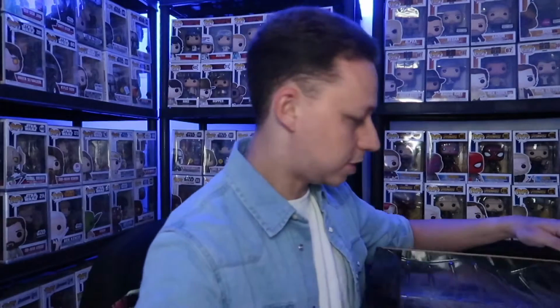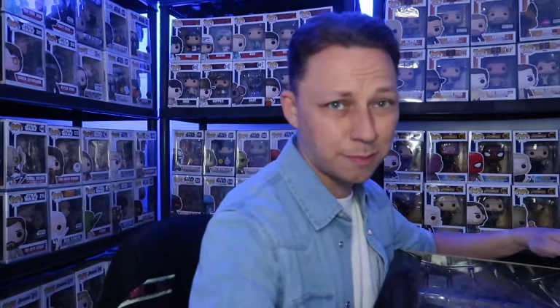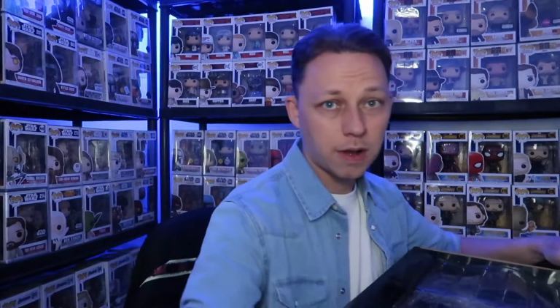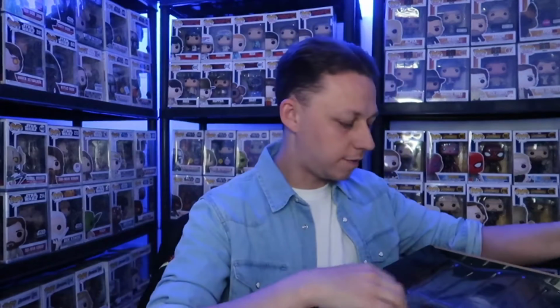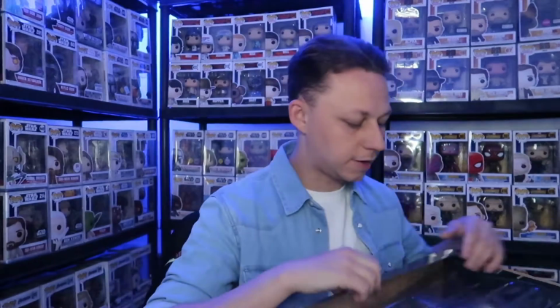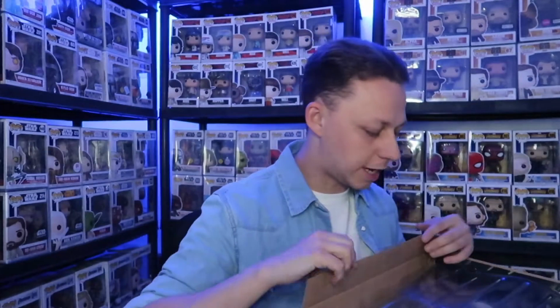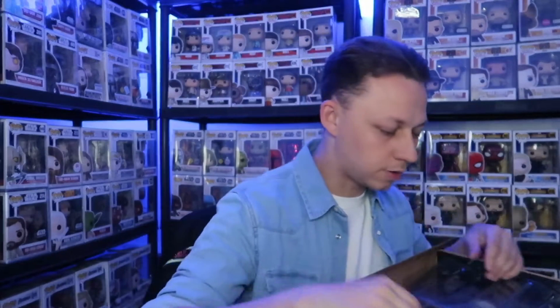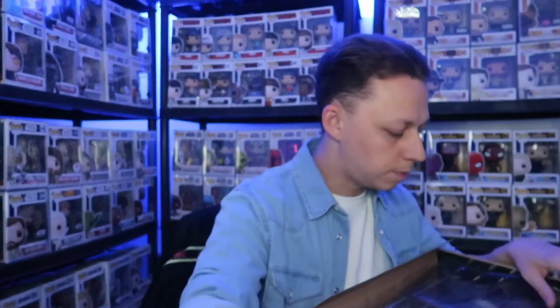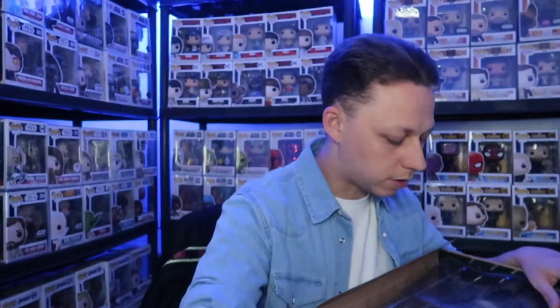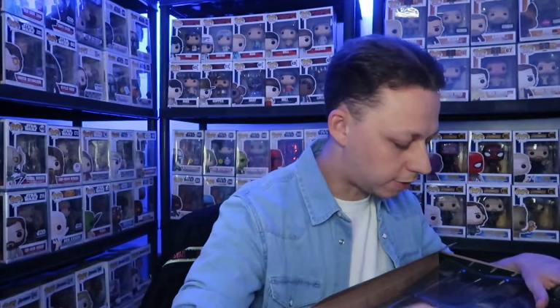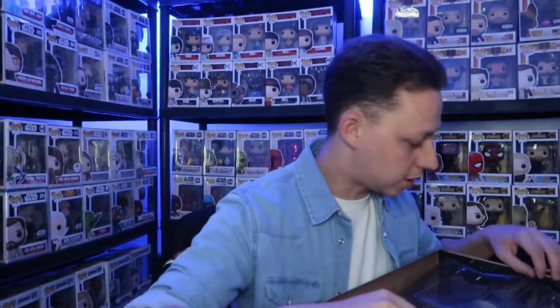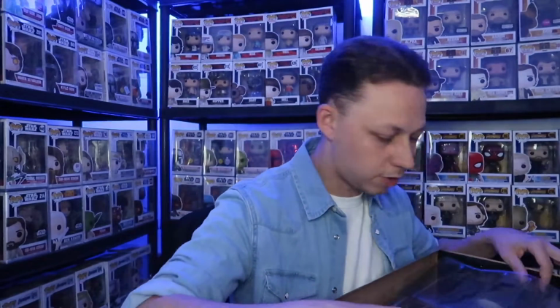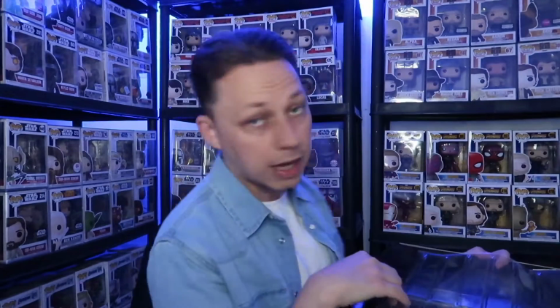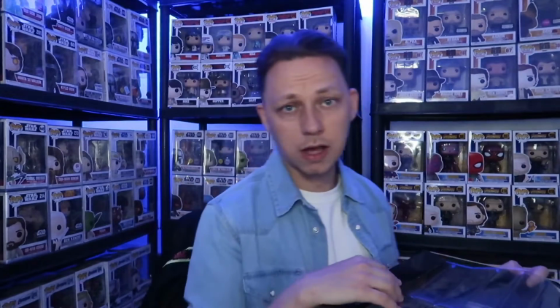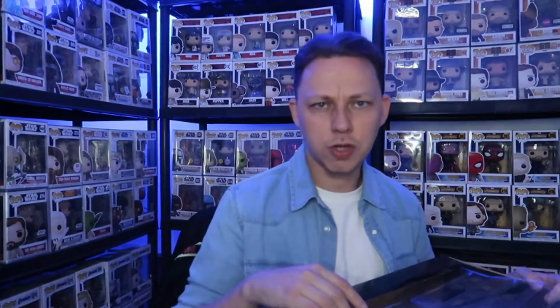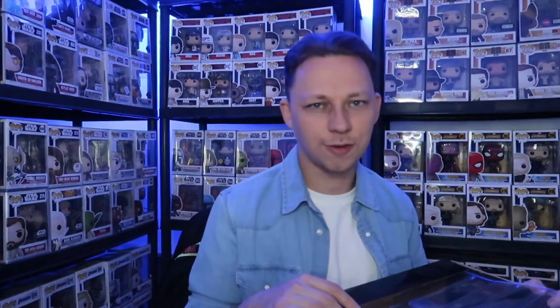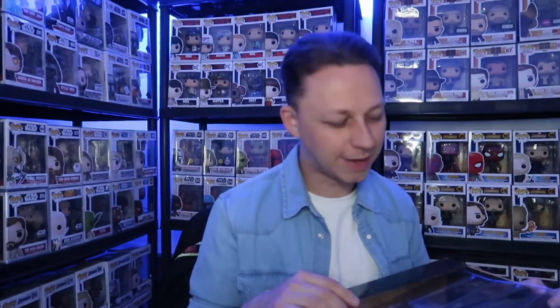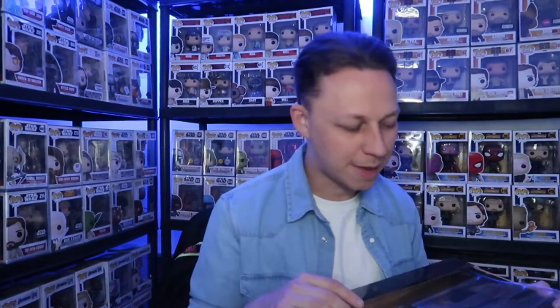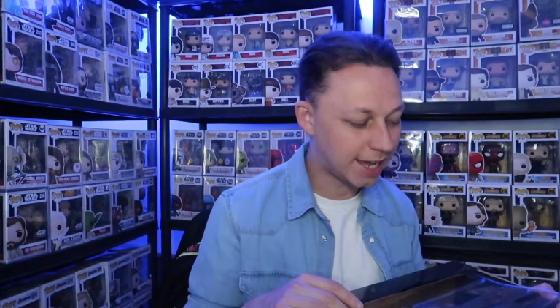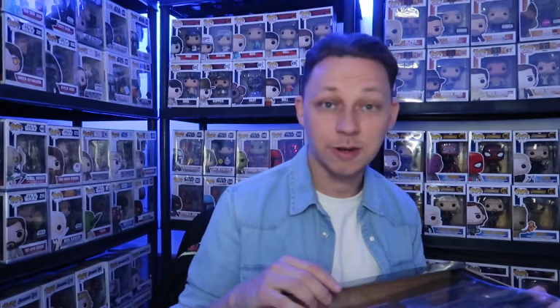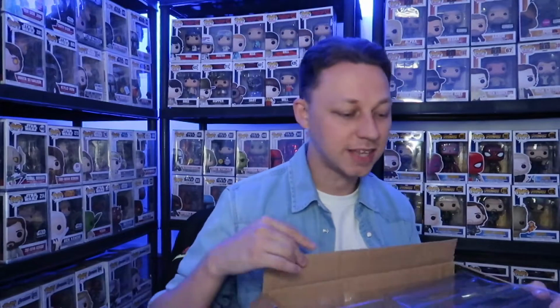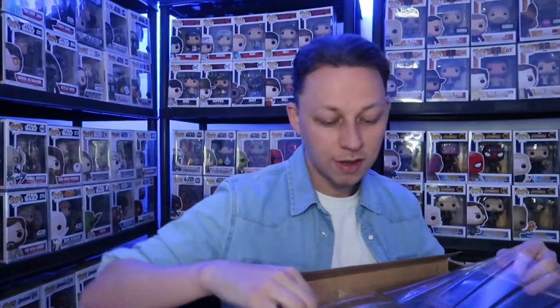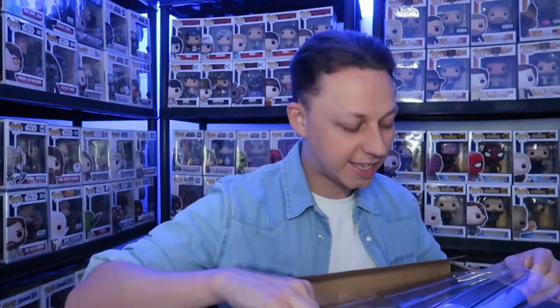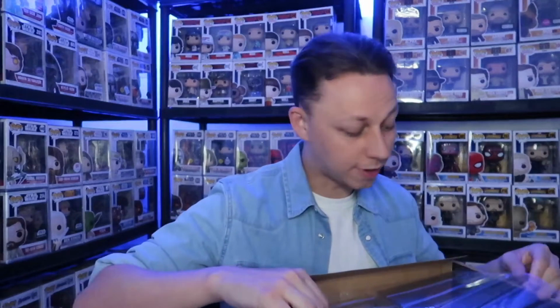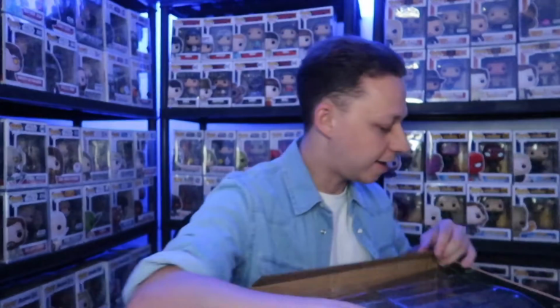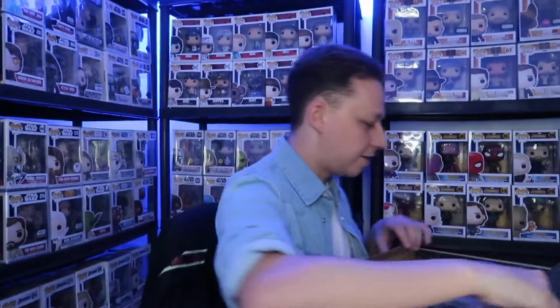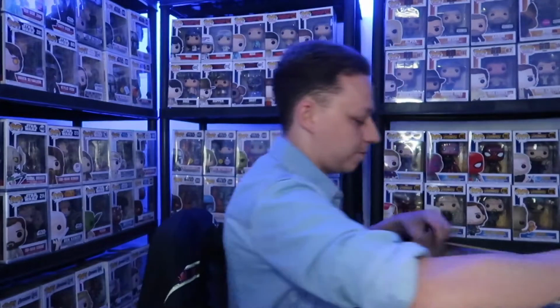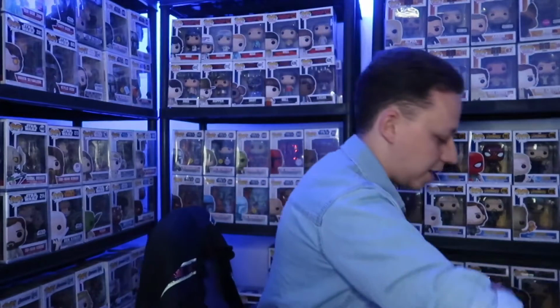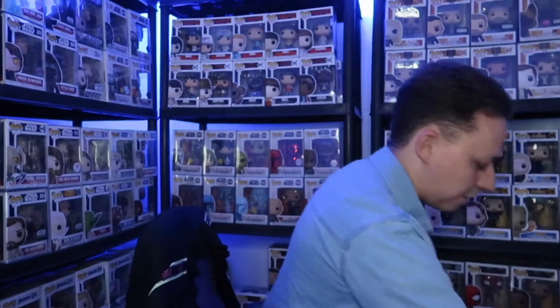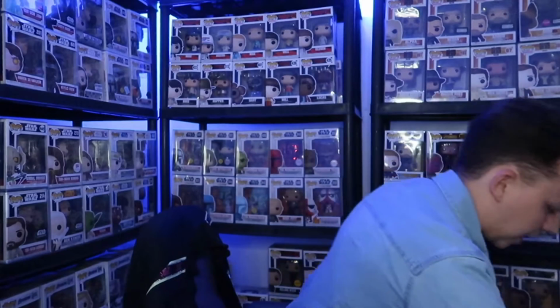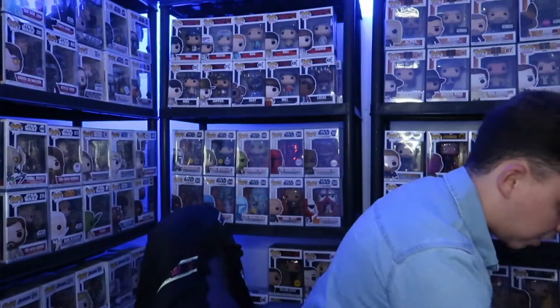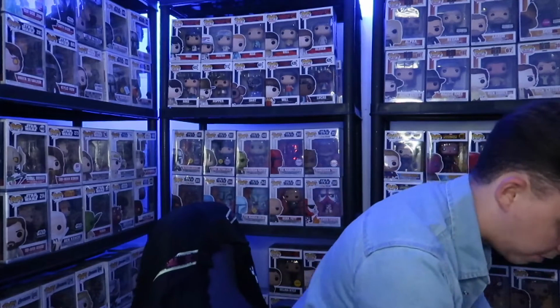Unfortunately, due to the size of the pop, I don't think I'm actually going to be able to put the Falcon on the turntable. I tried to put Dancing Groot on my turntable once and it actually broke the turntable — I had to get another one after that. So the Falcon won't be going on the turntable.